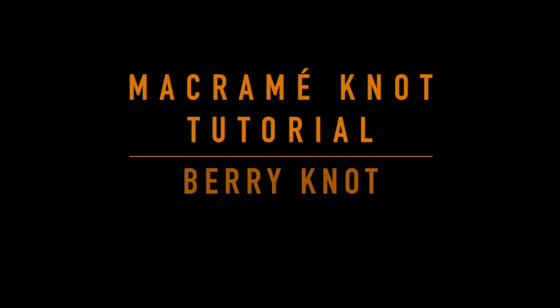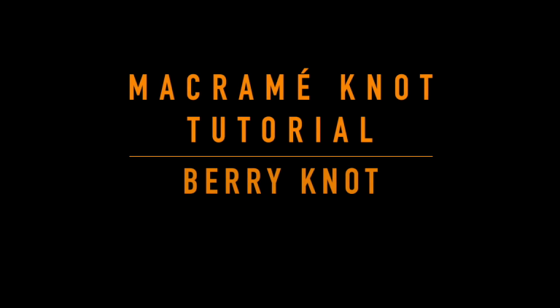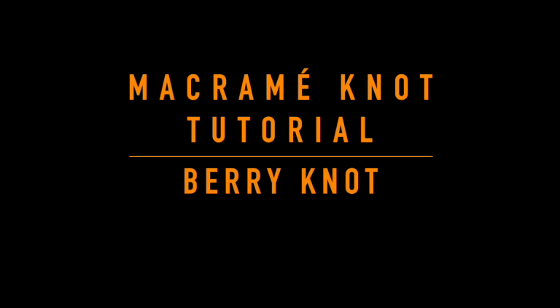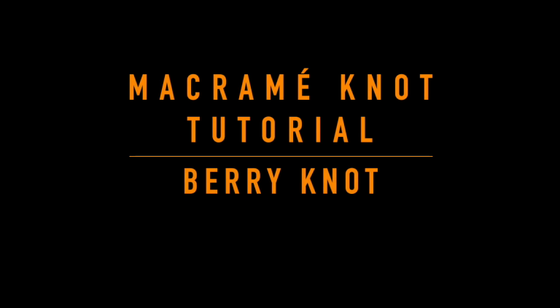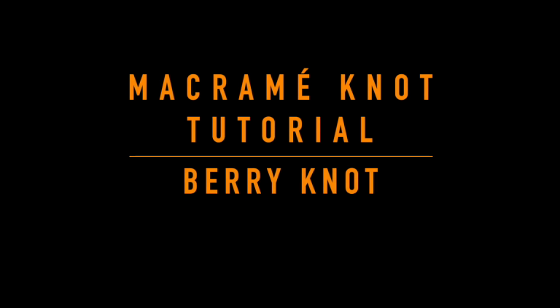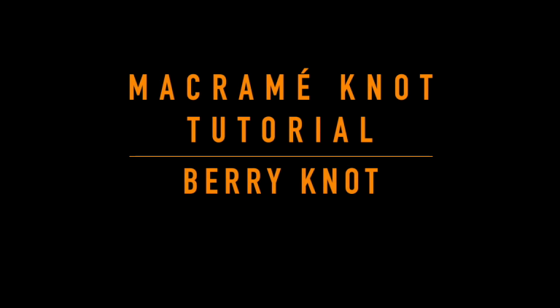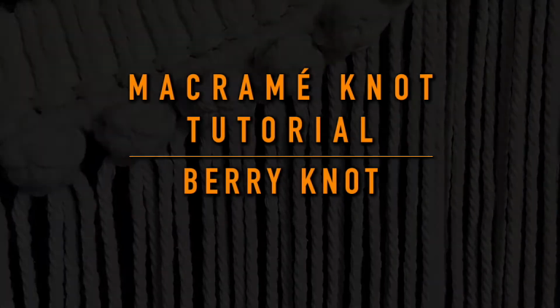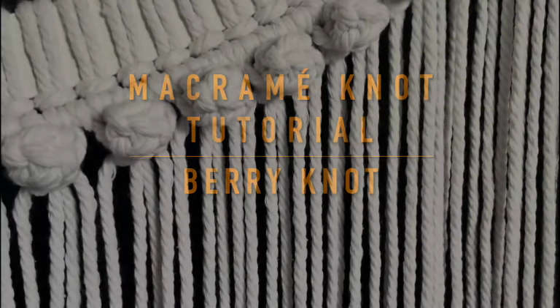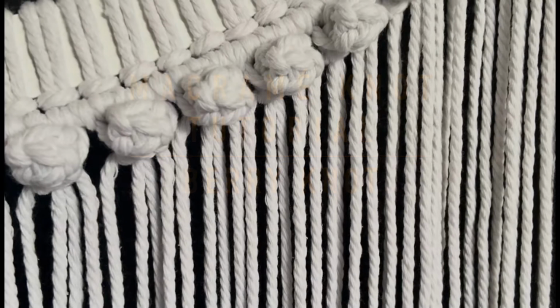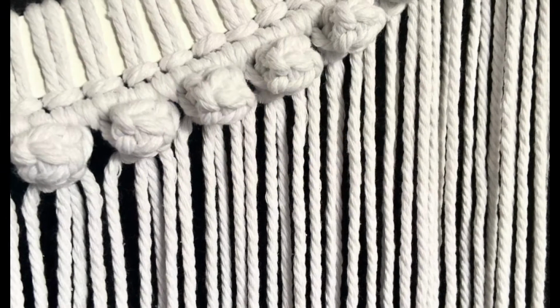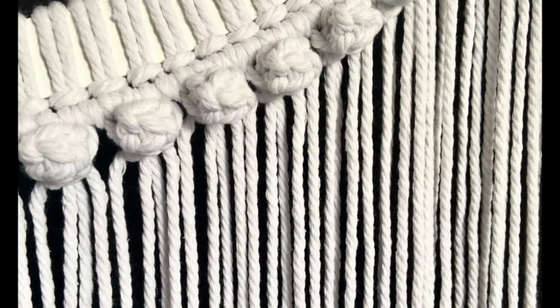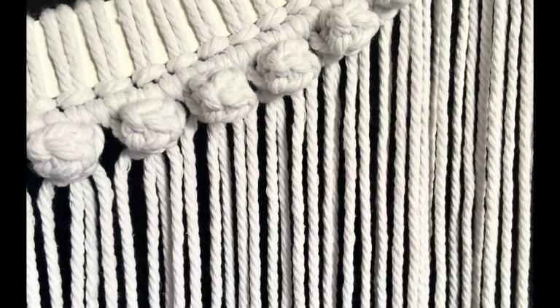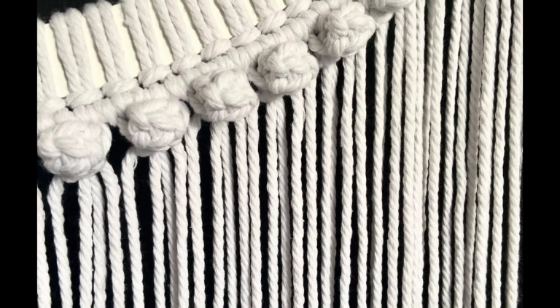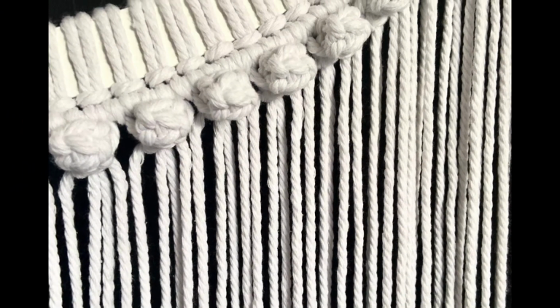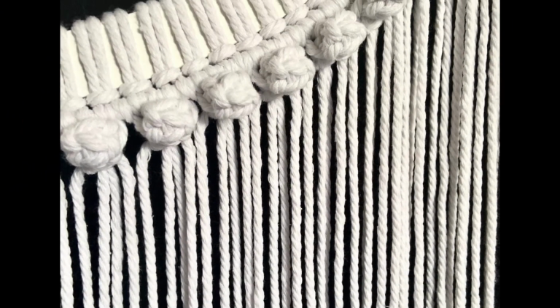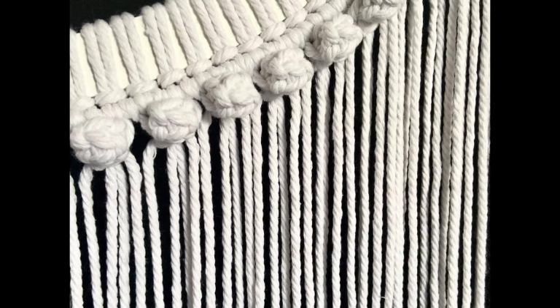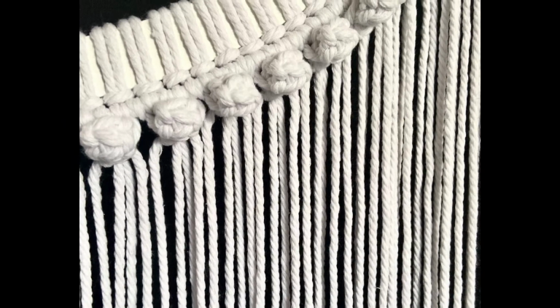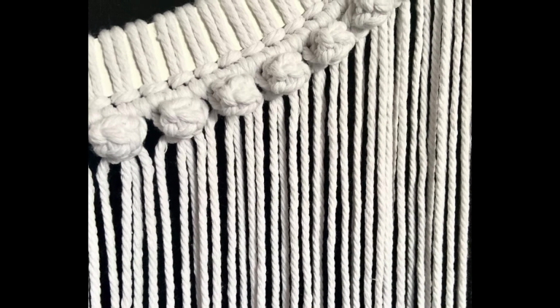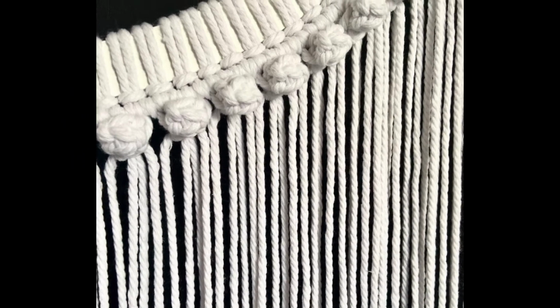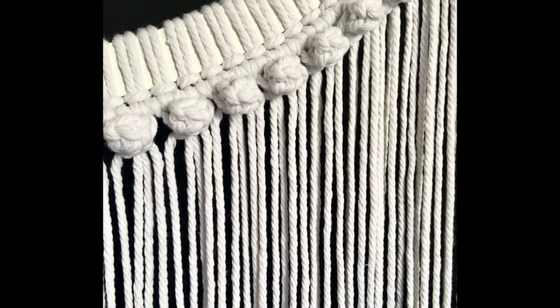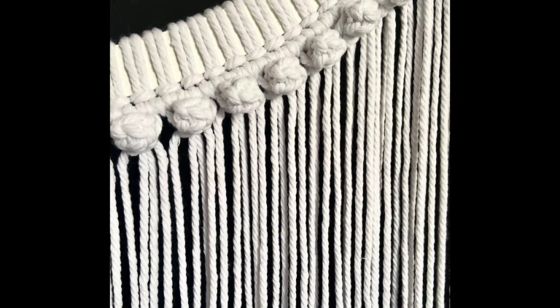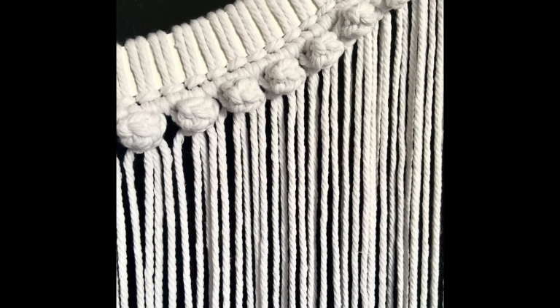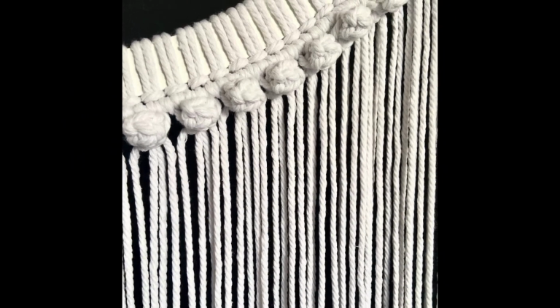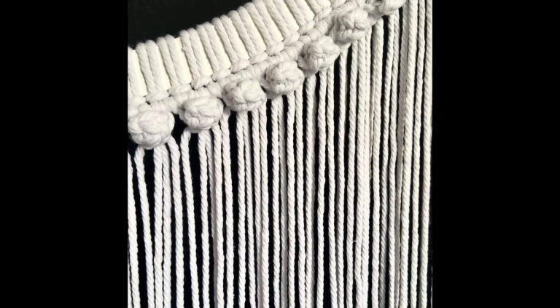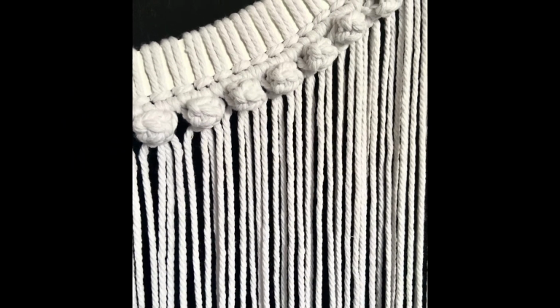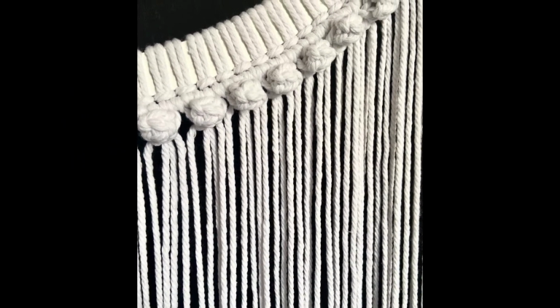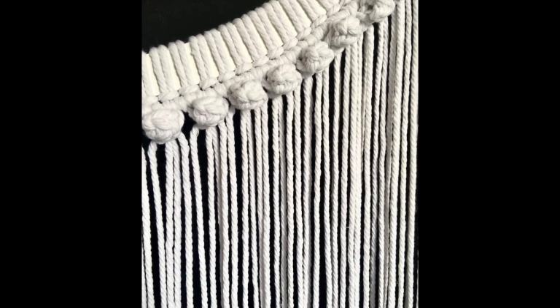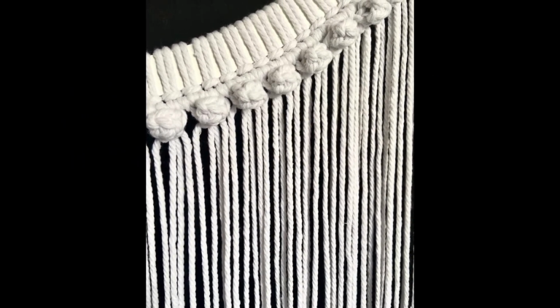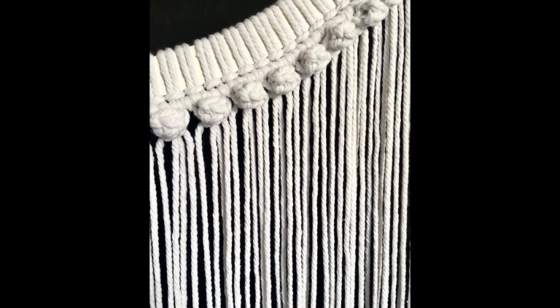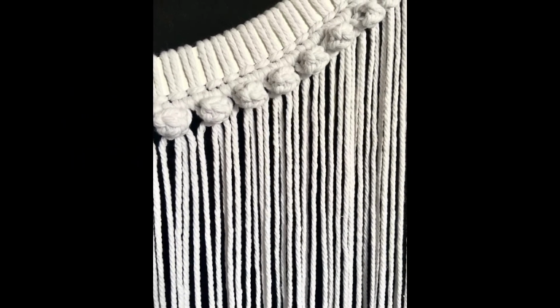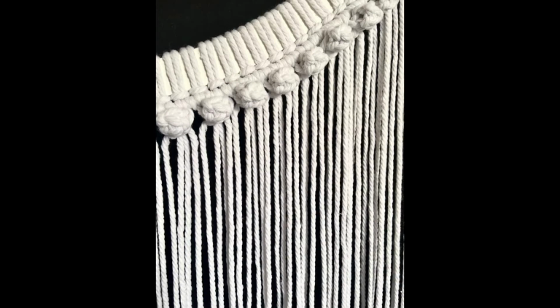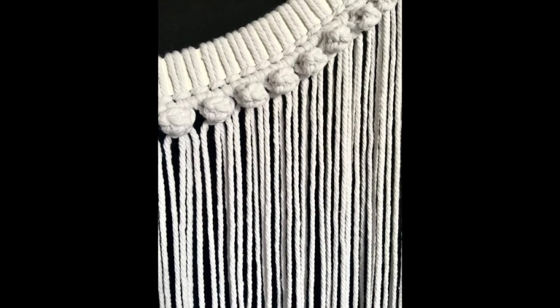The berry knot in macrame is a great way of adding texture to your piece. If you're interested in learning more about macrame knots, please be sure to check out the rest of my videos or visit my website or my Etsy store for full macrame kits.